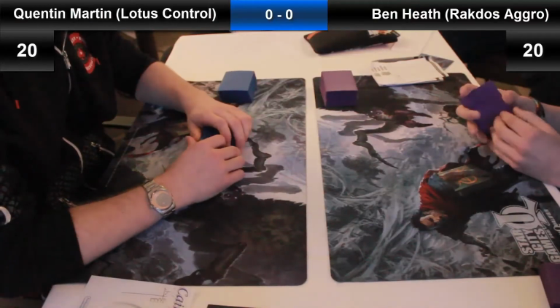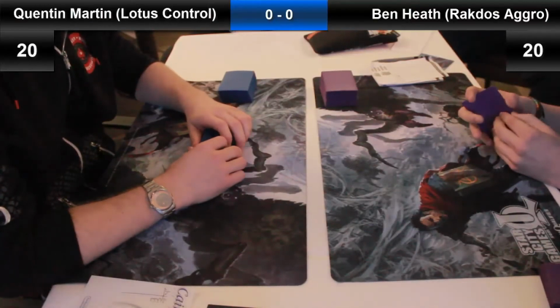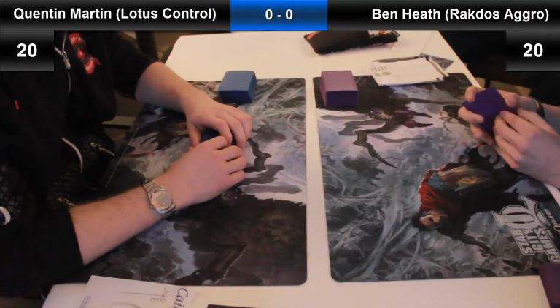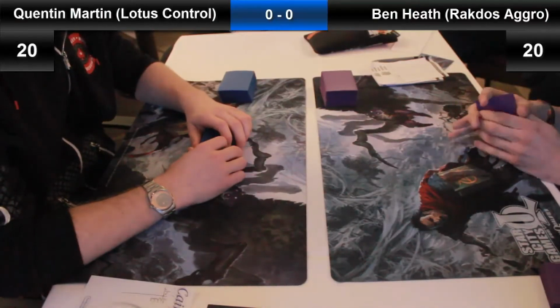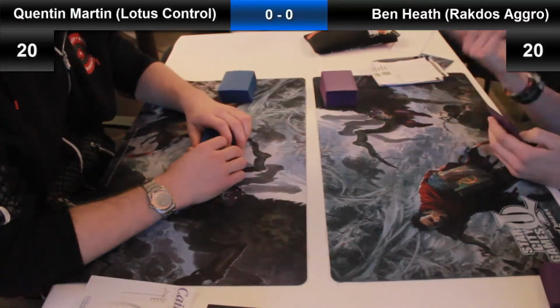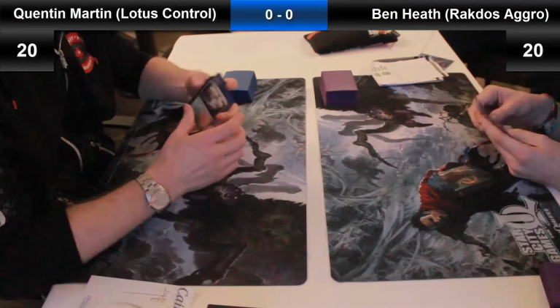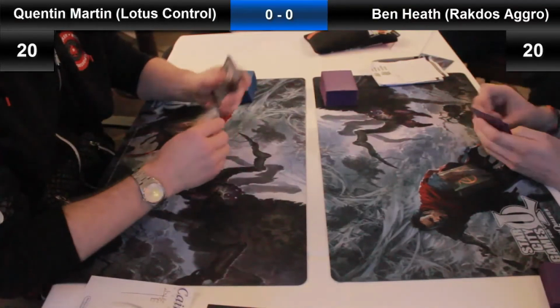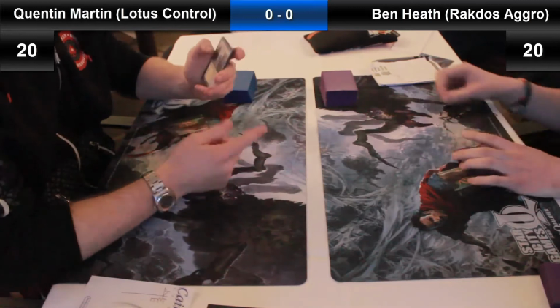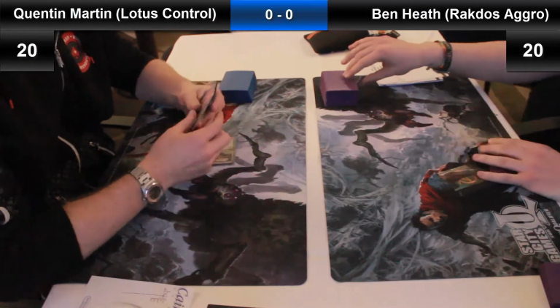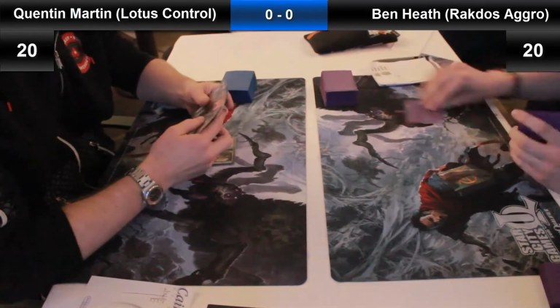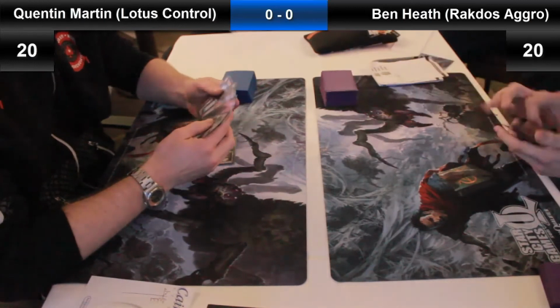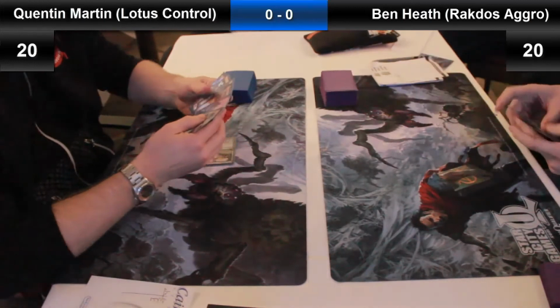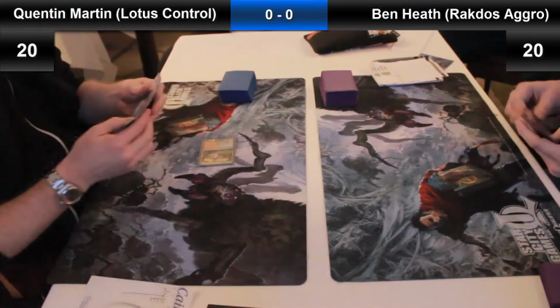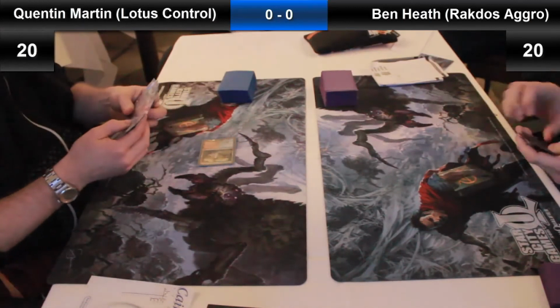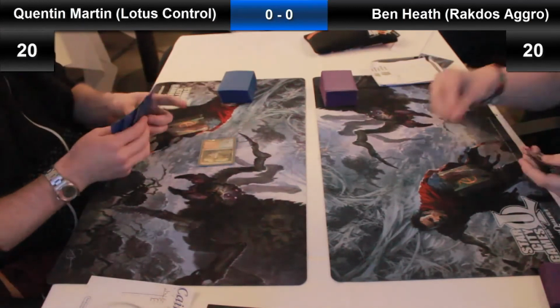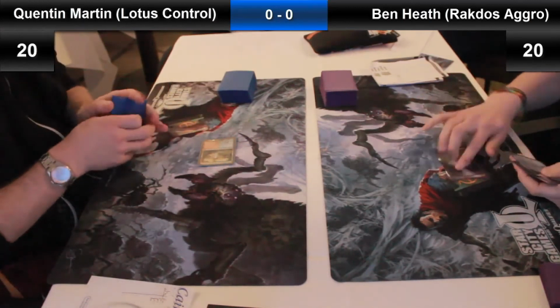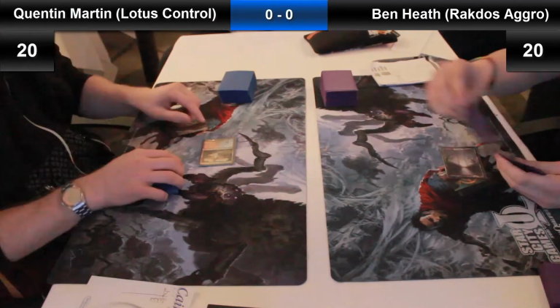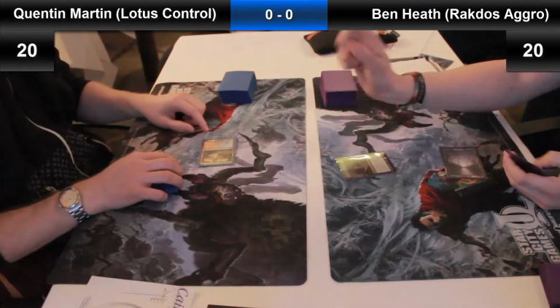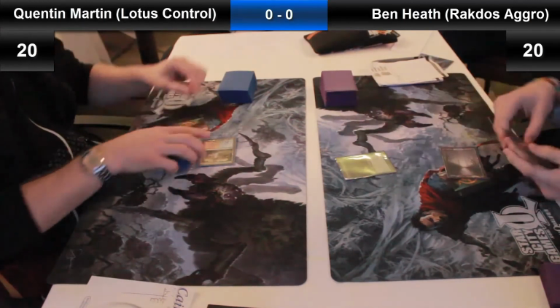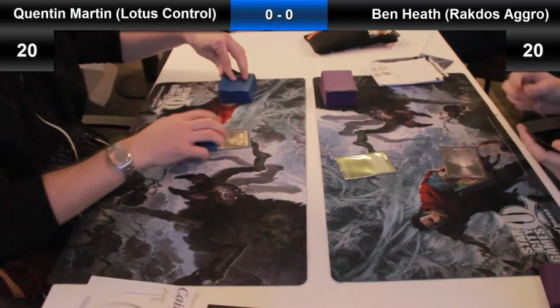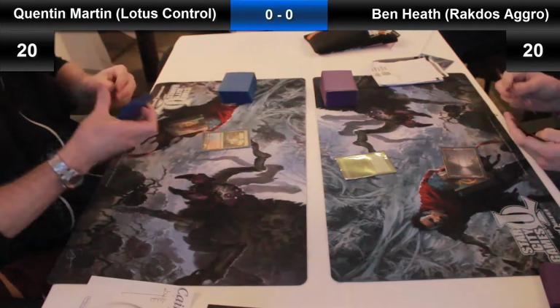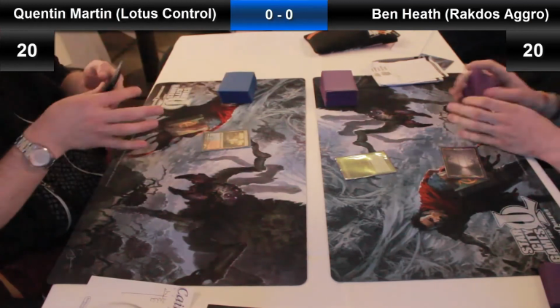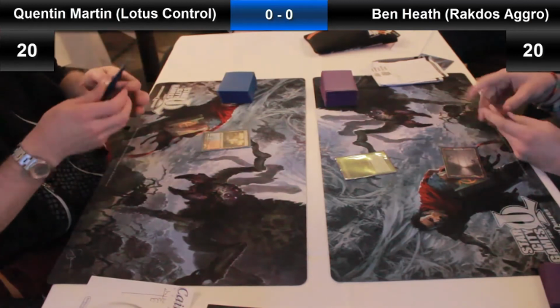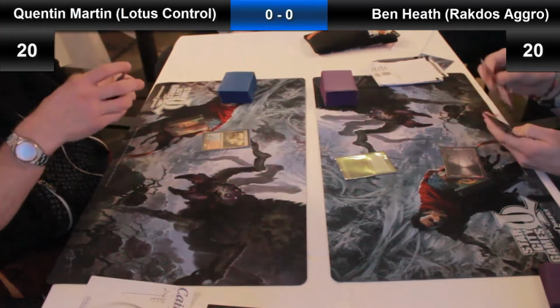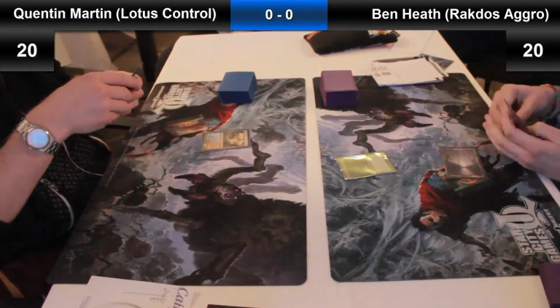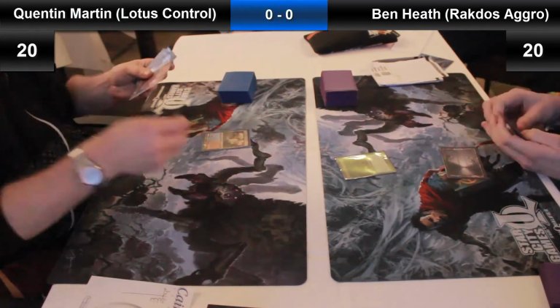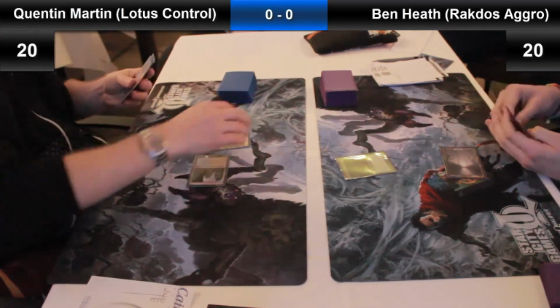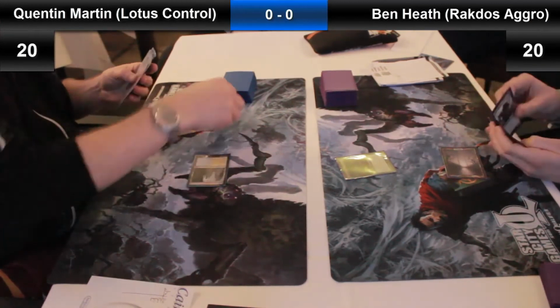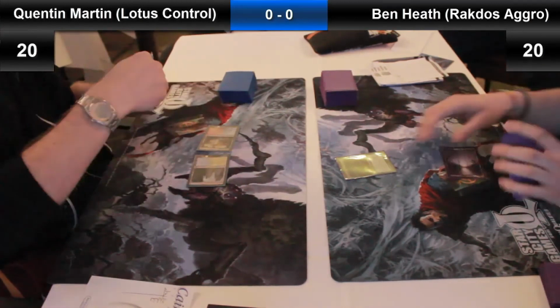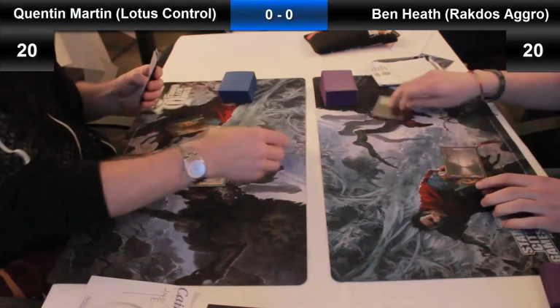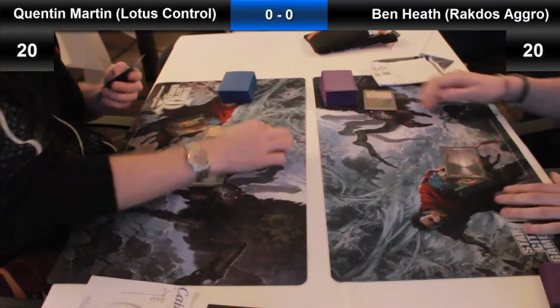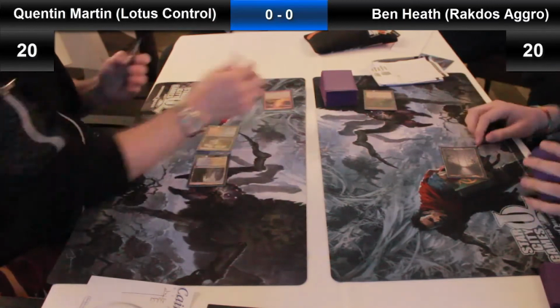Welcome to the Star City Games International Qualifier. We're into round 5 now. We've got Quentin on the left against Ben here, both guys 4-0 at this point. They're both looking to make a run.